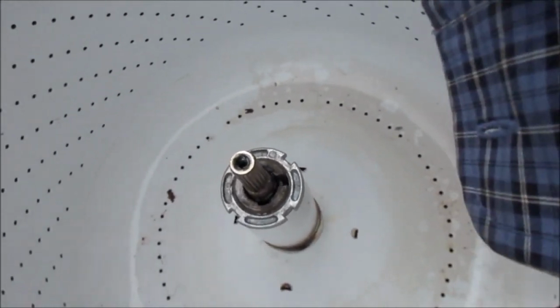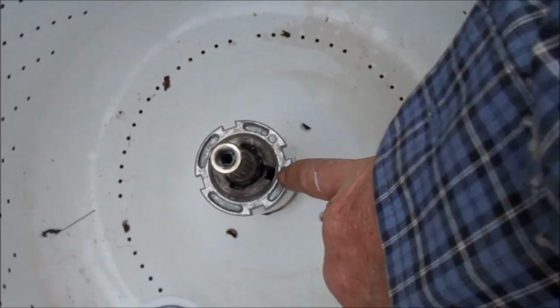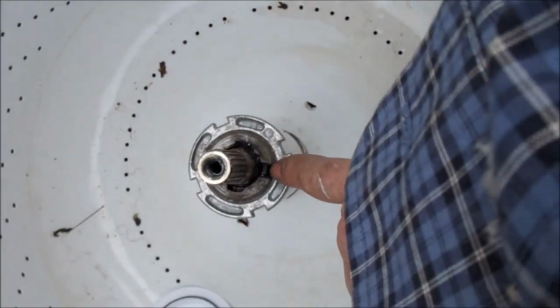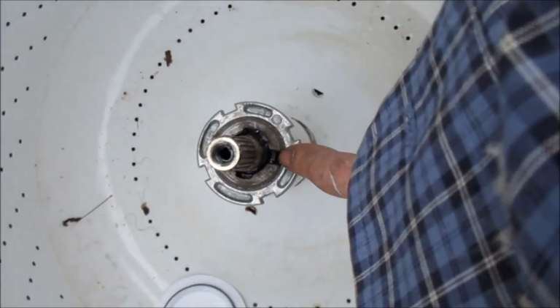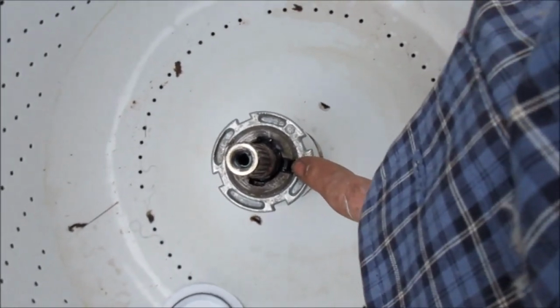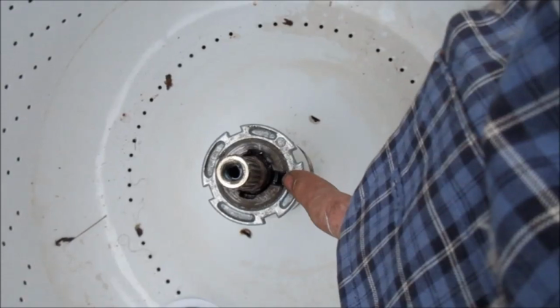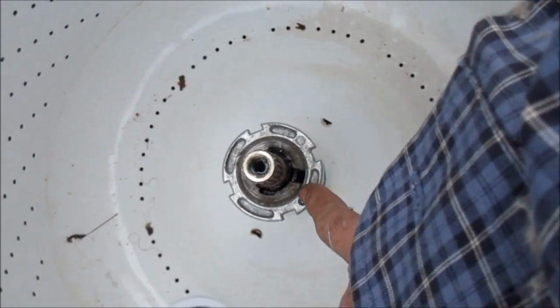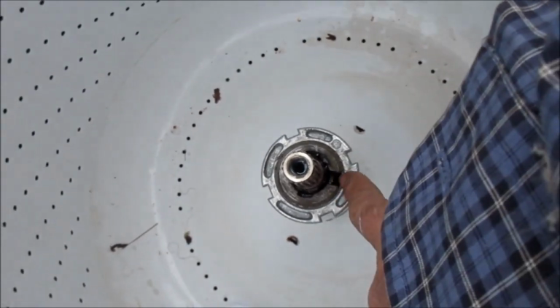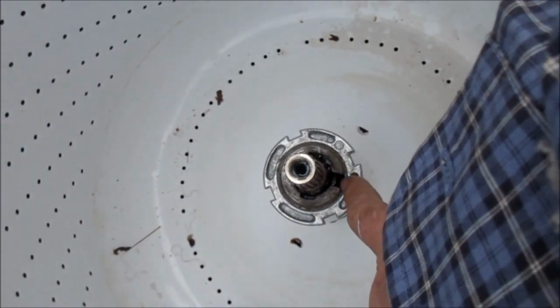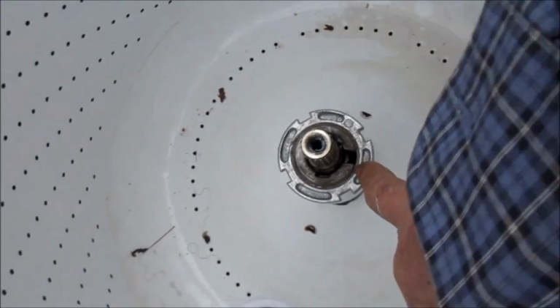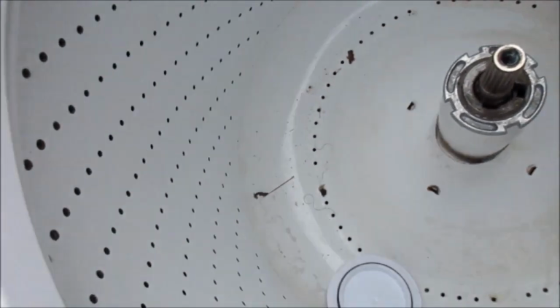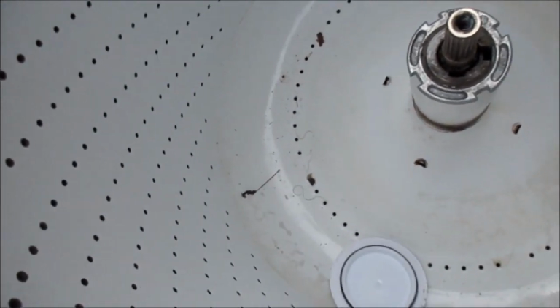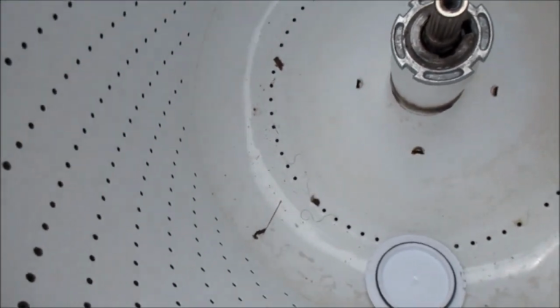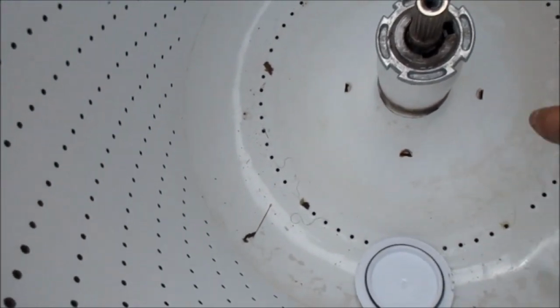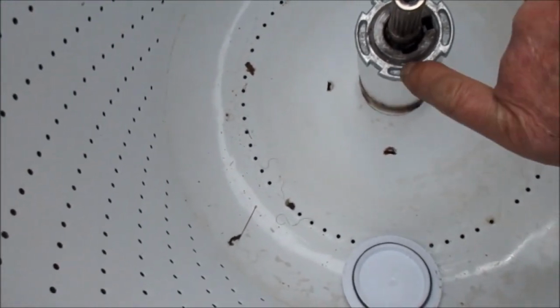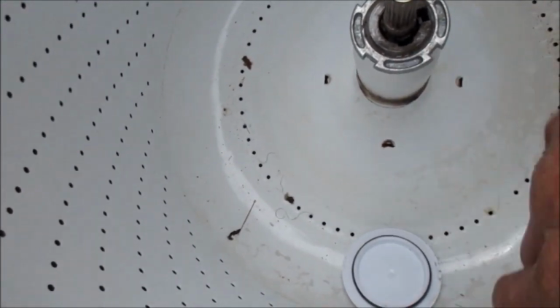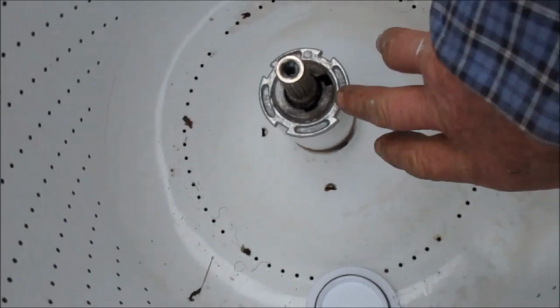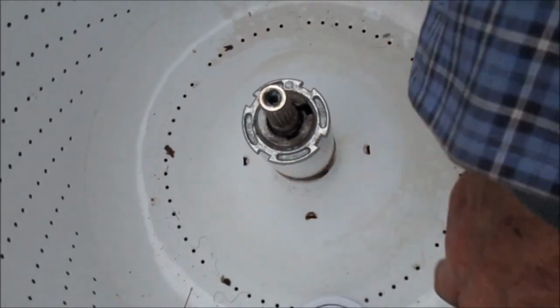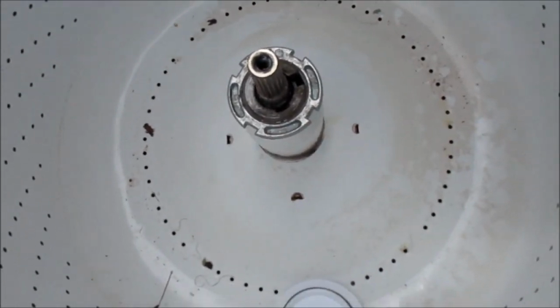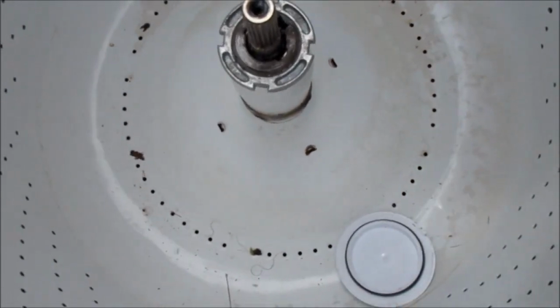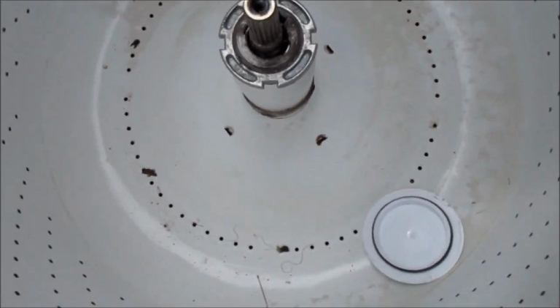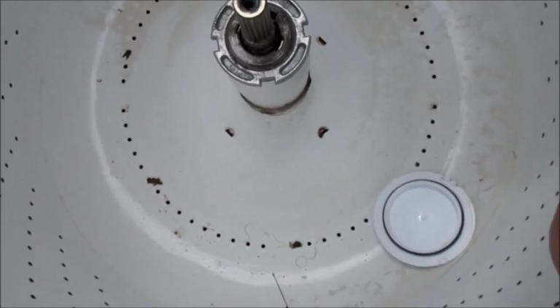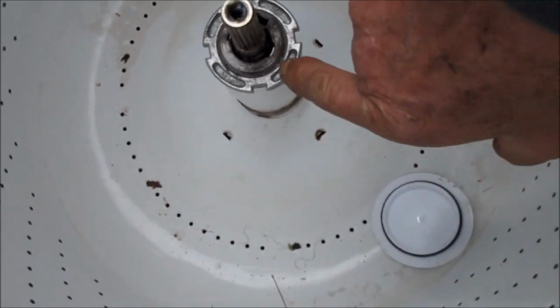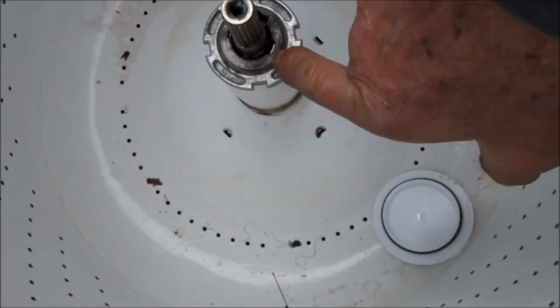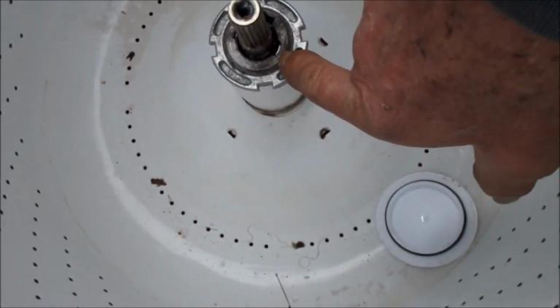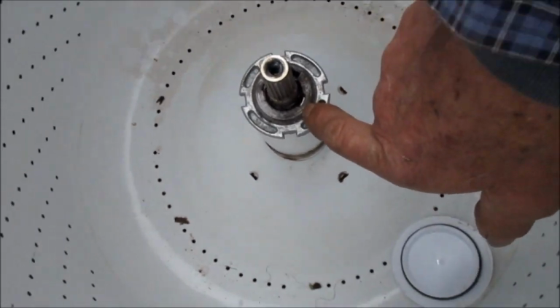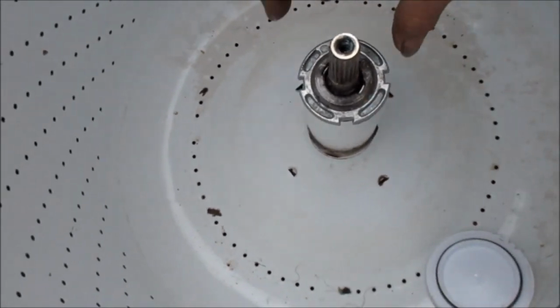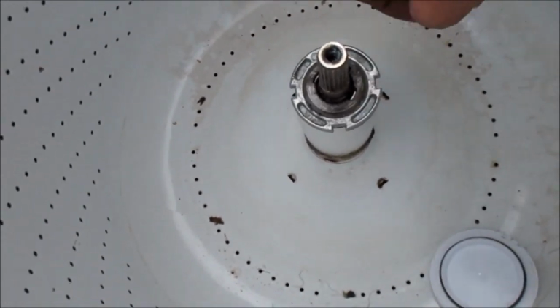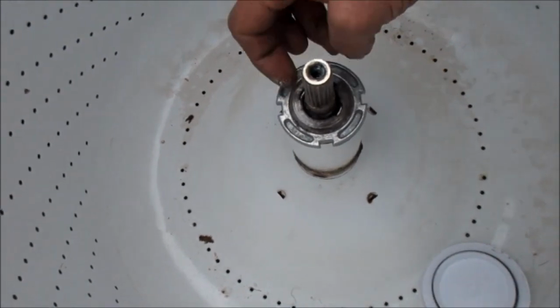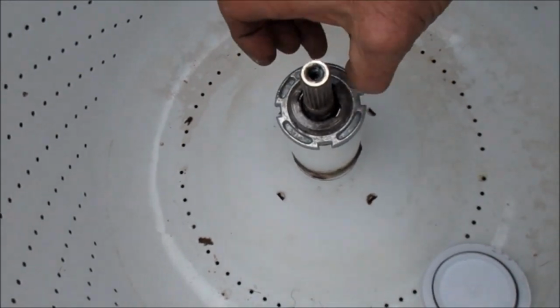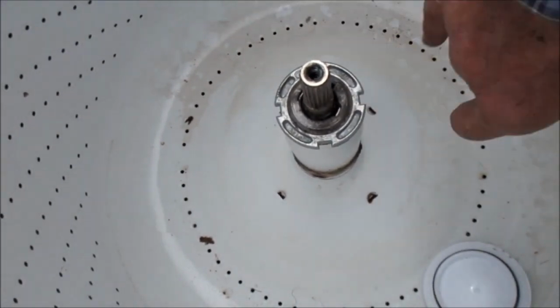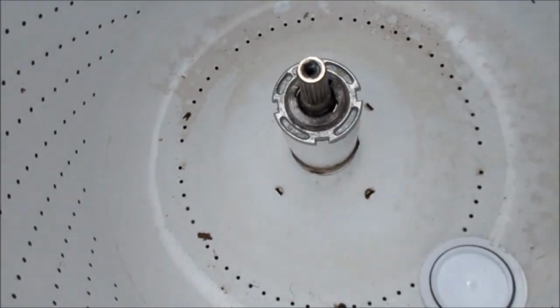If you watch when I move this tub, the spline will disappear — see, it's disappeared. So what we need to do is loosen this nut, reseat the basket on that spline so it's all sitting on the spline, tighten that nut back up, and it grabs that spin tube and we should be good.